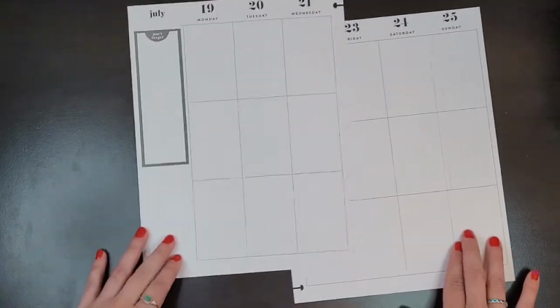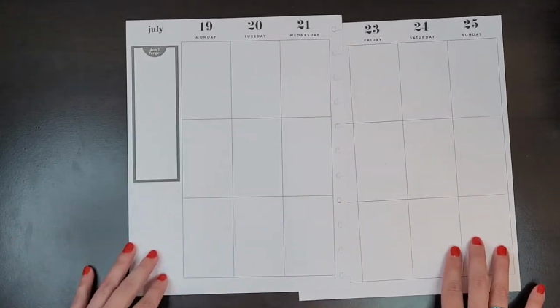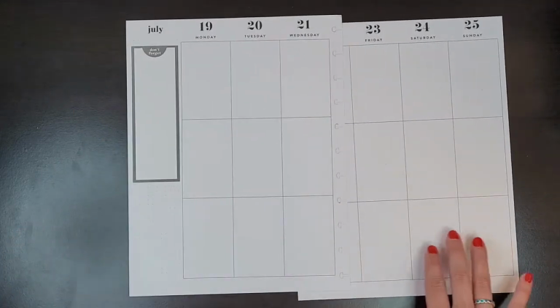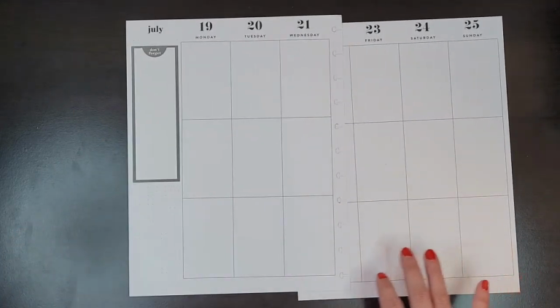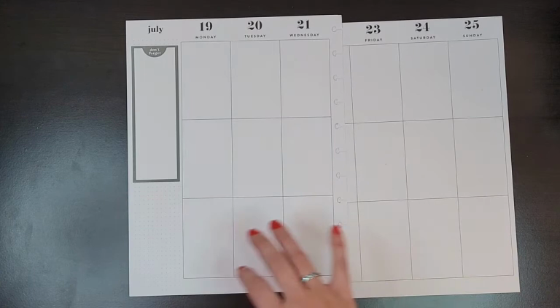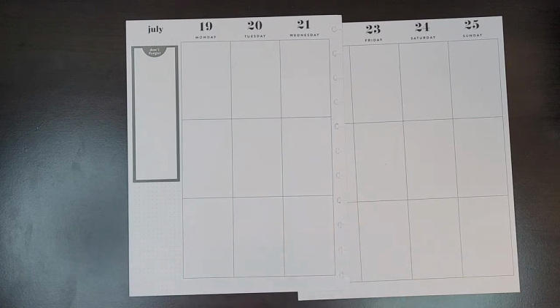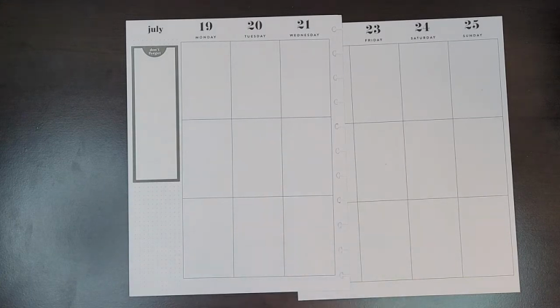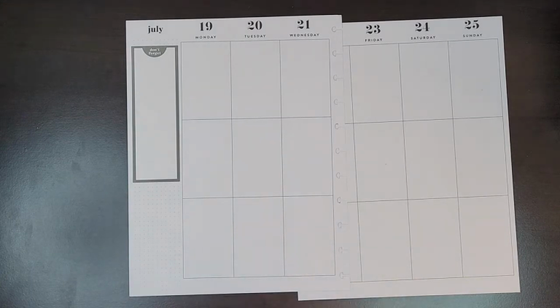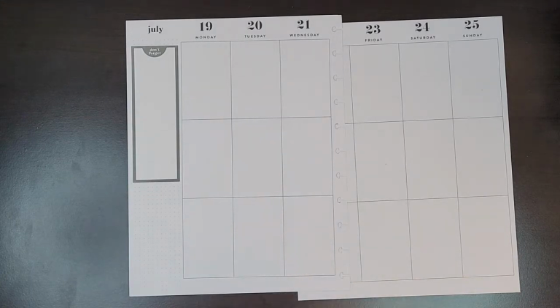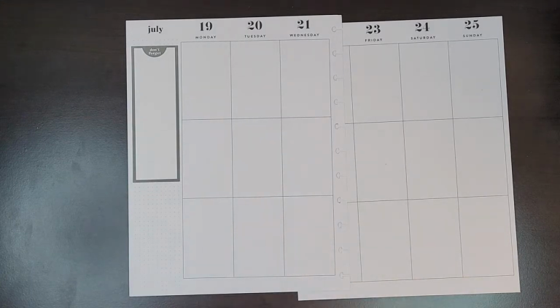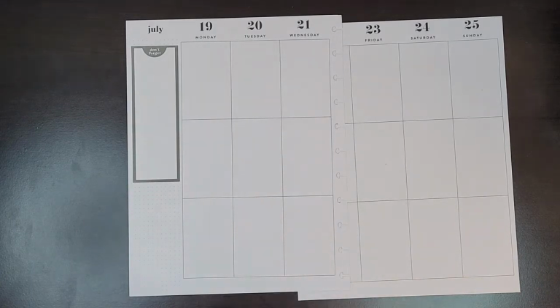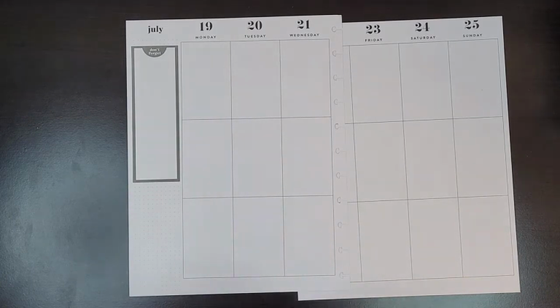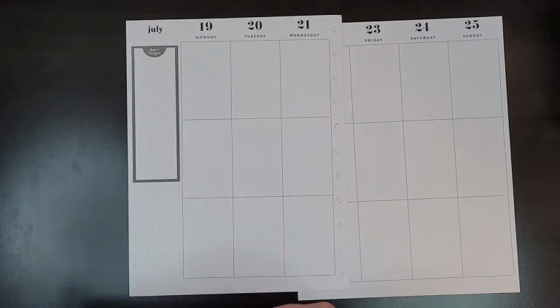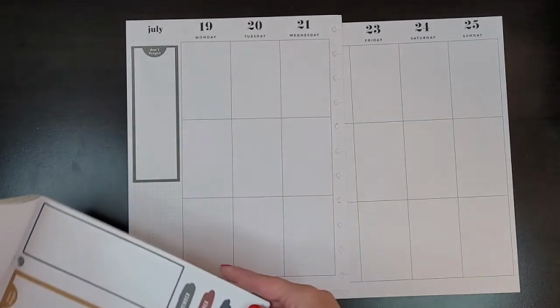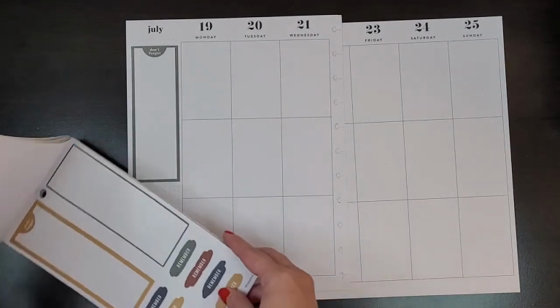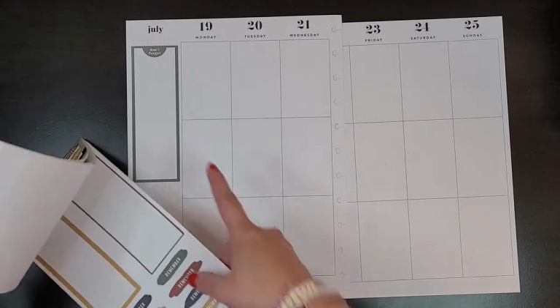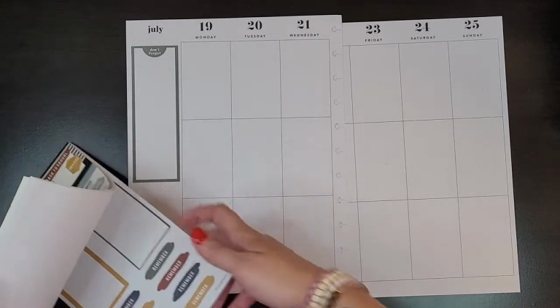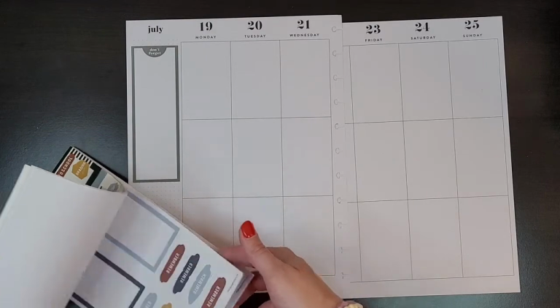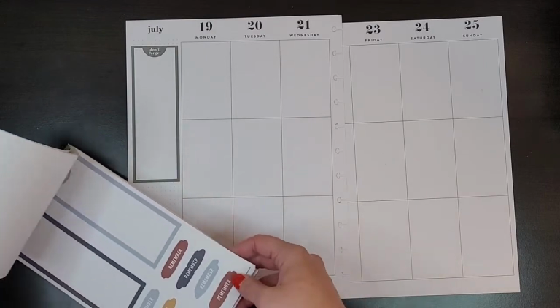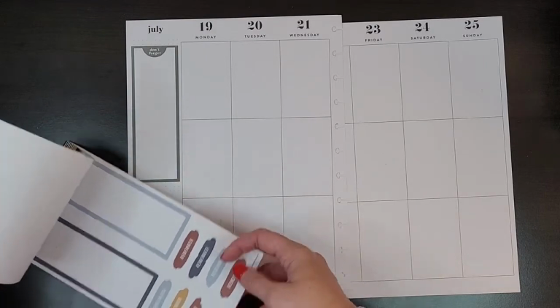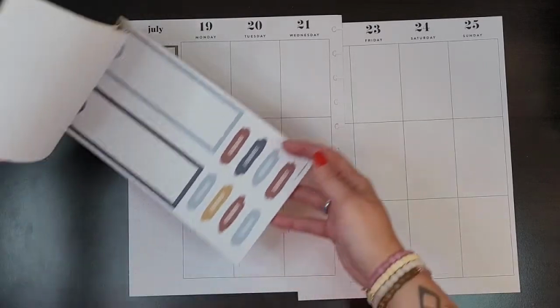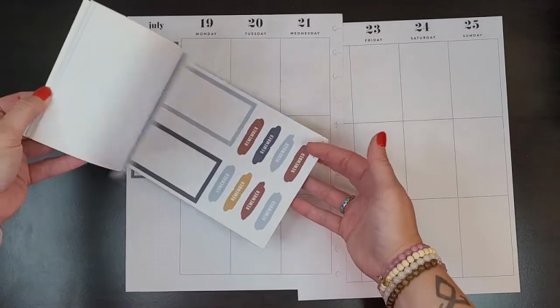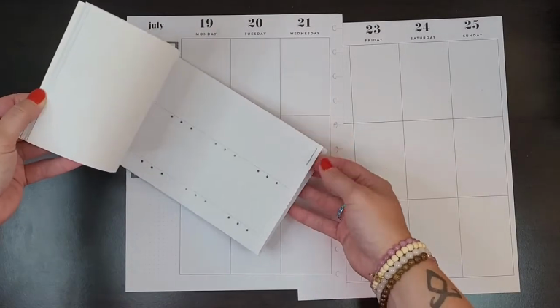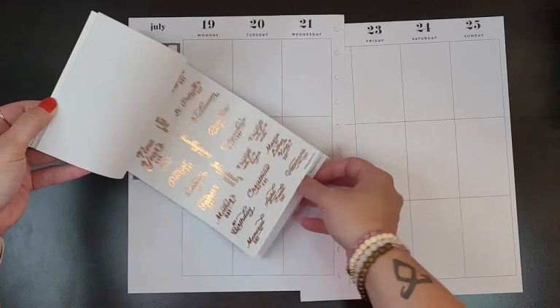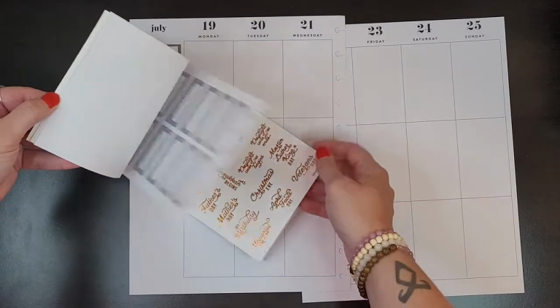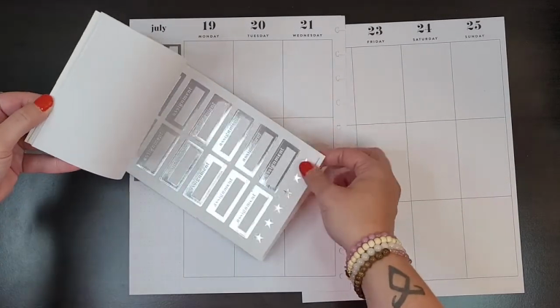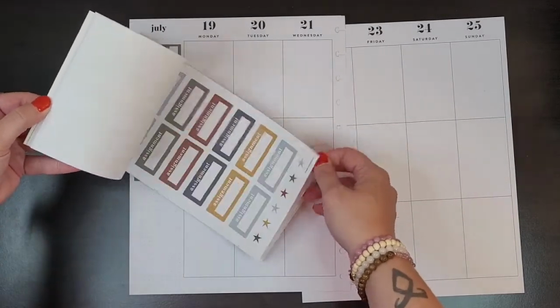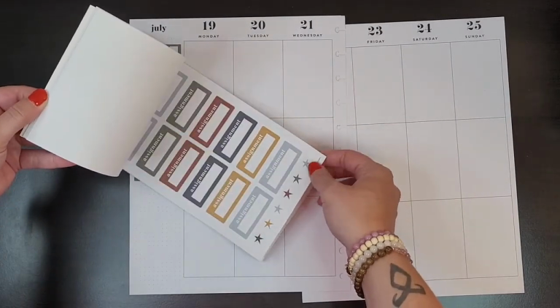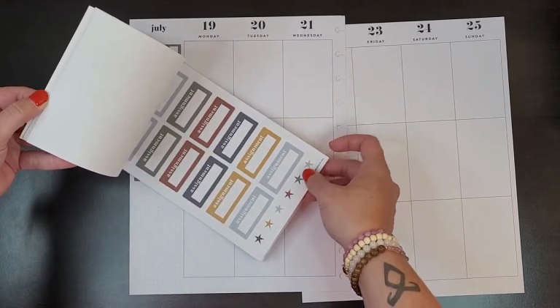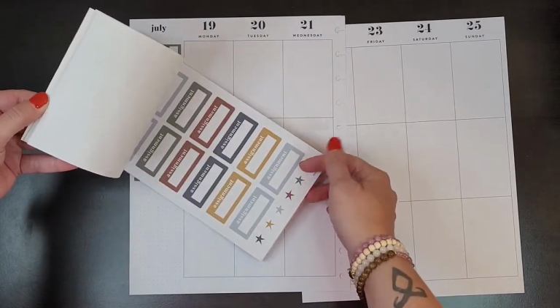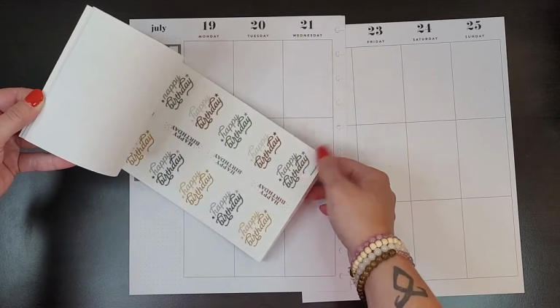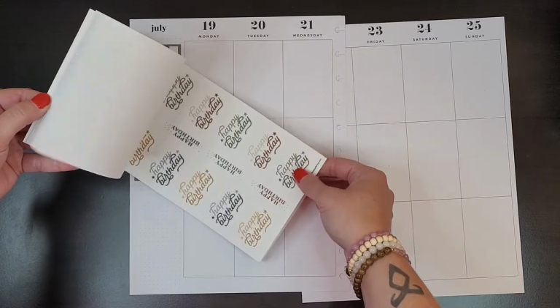Oh wow, that was pretty straight! And I don't necessarily want it to say 'don't forget,' so I might try to find something to put over that.